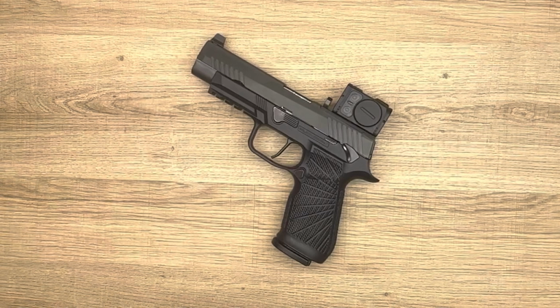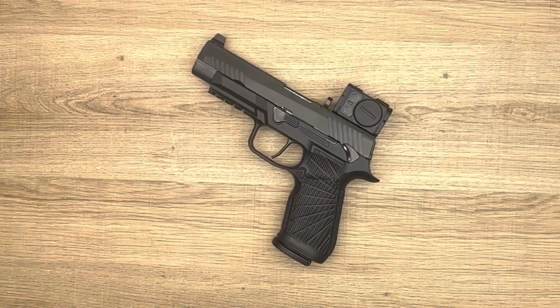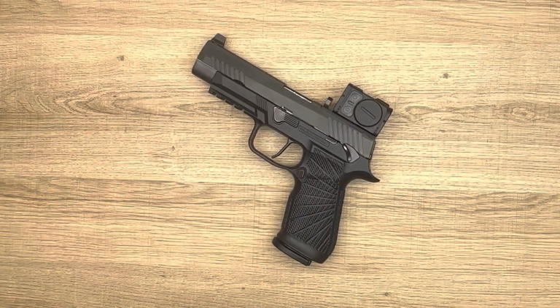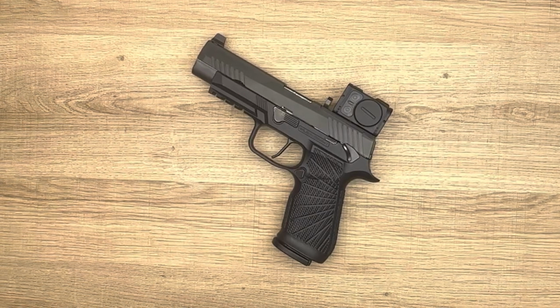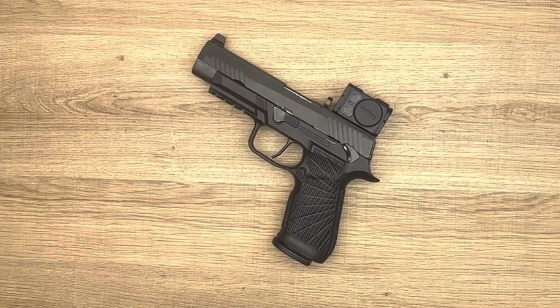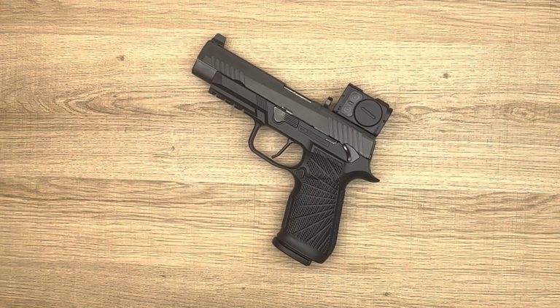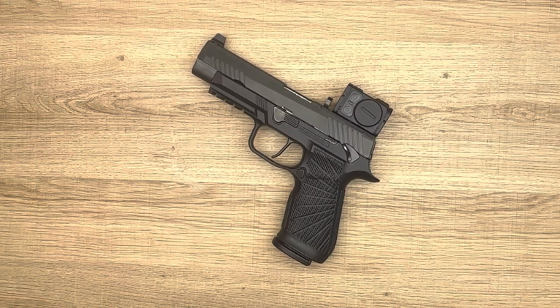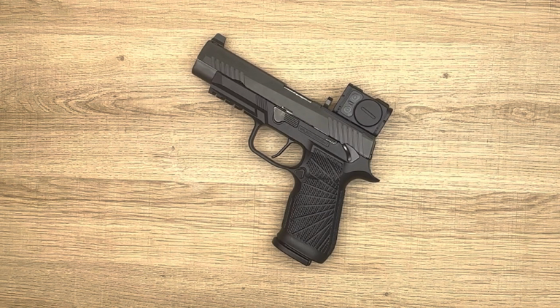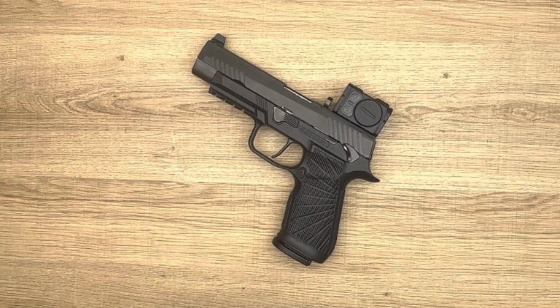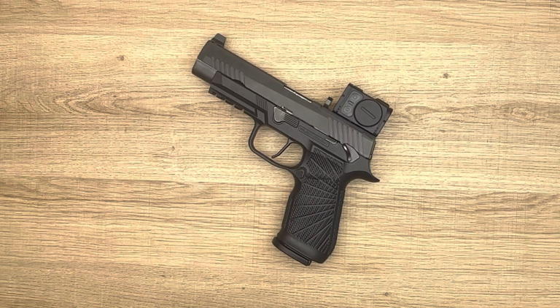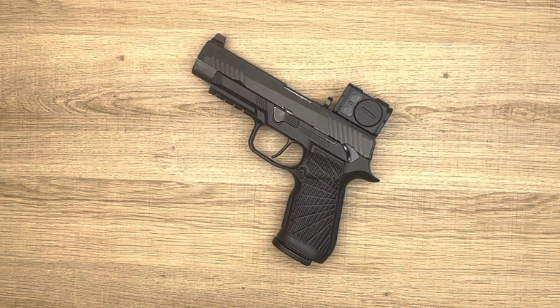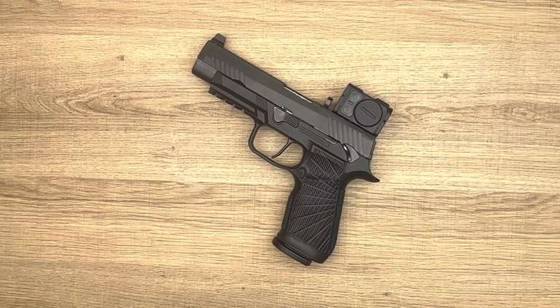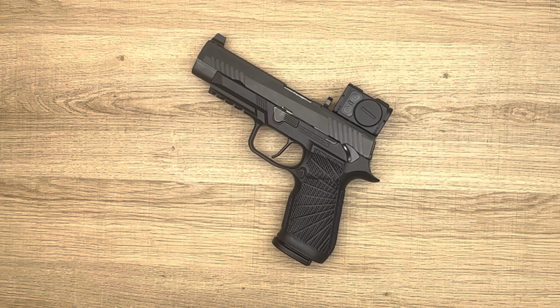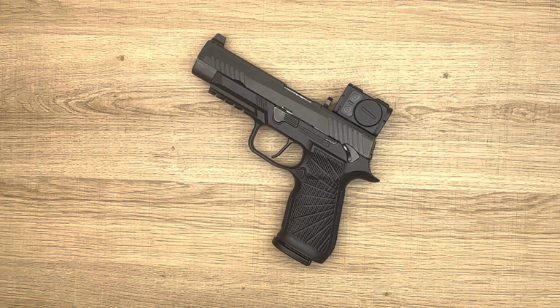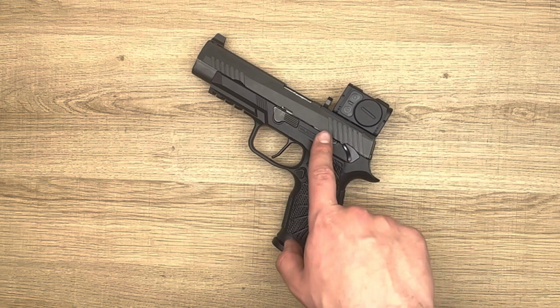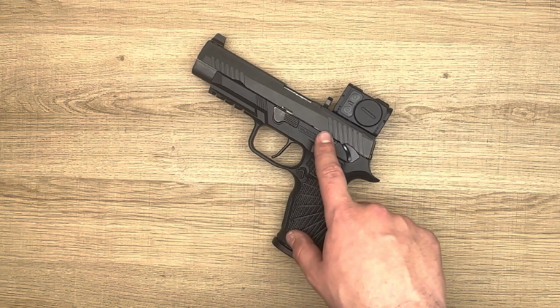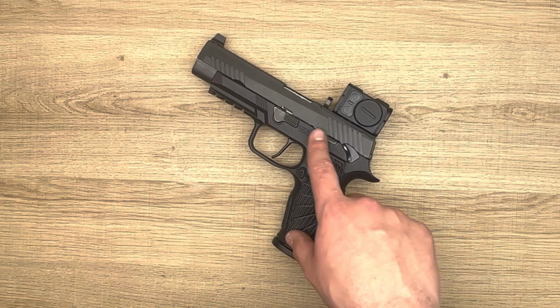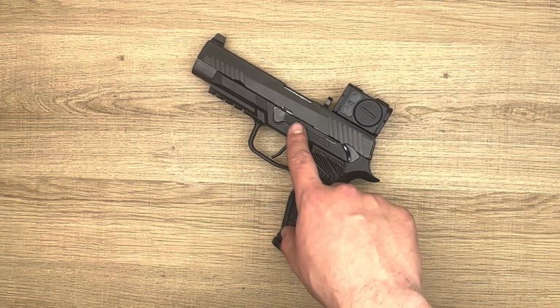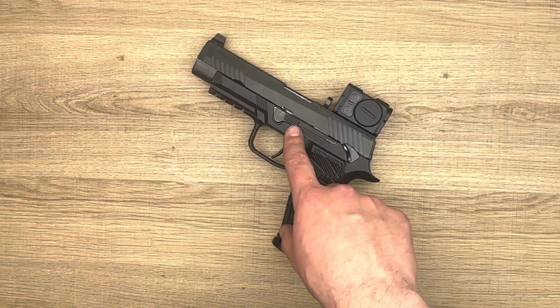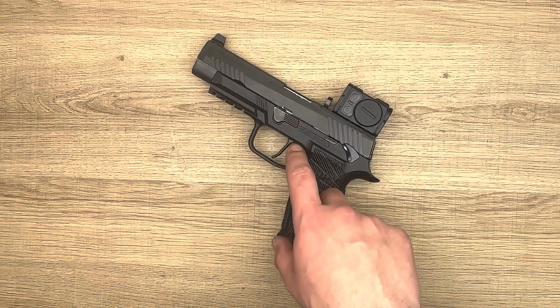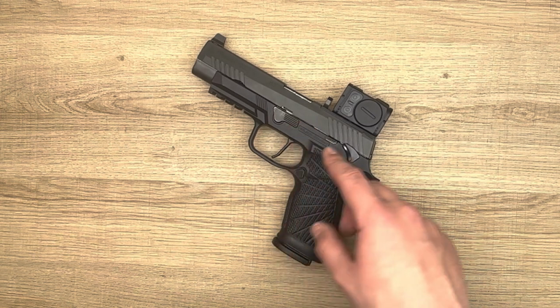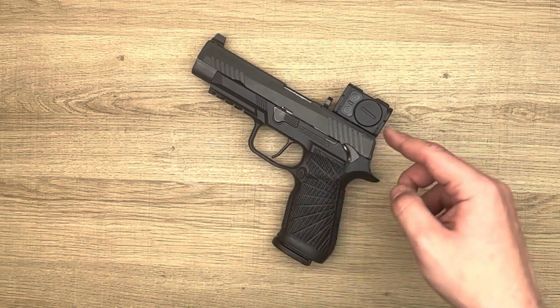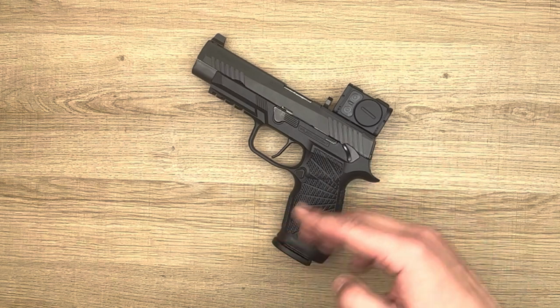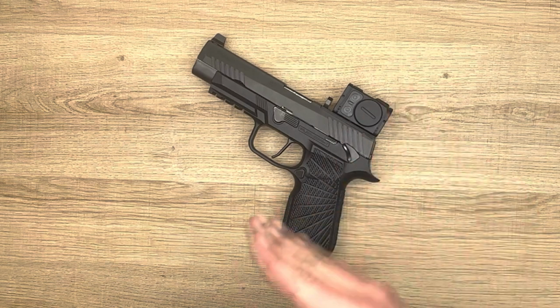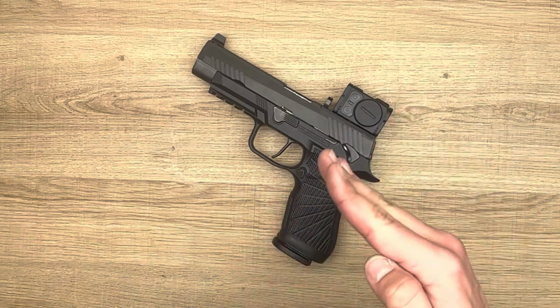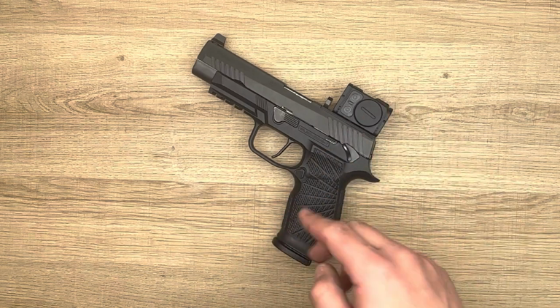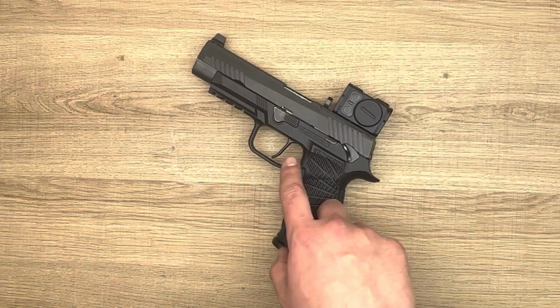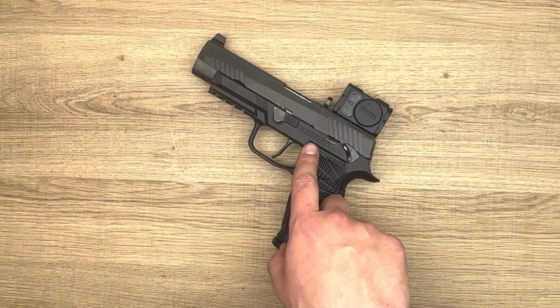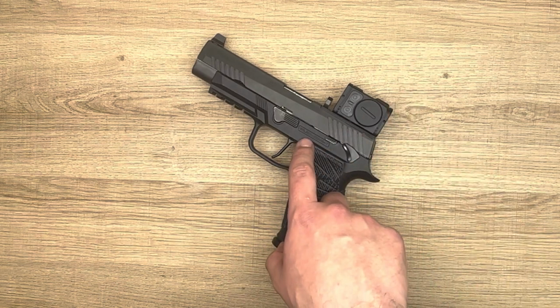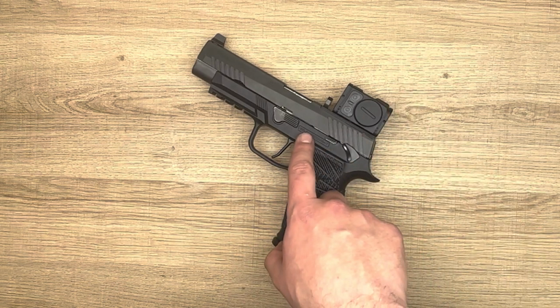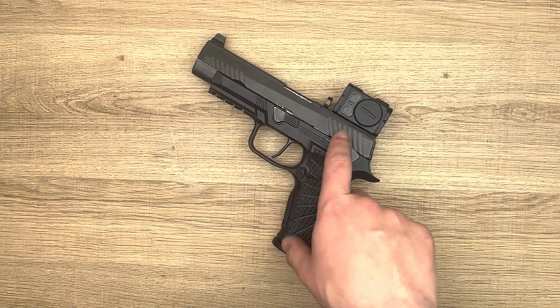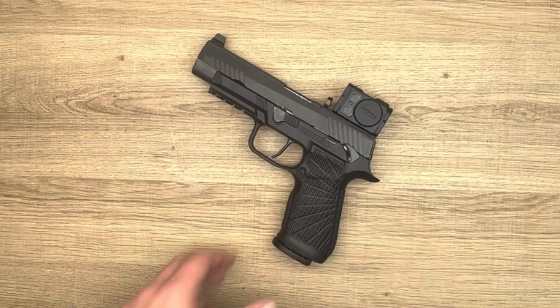The SIG P320 is an incredibly popular pistol, however, it does have one issue that I've noticed. When we dry-fire the gun, you'll notice the slide actually moves up and down, and that's tied to the FCU interacting with the slide.